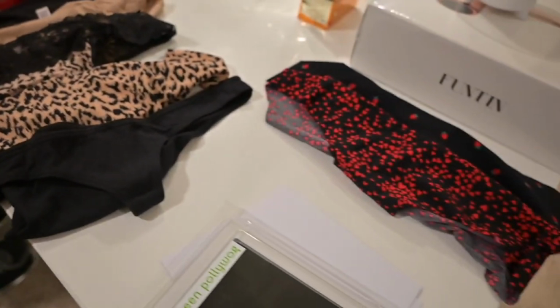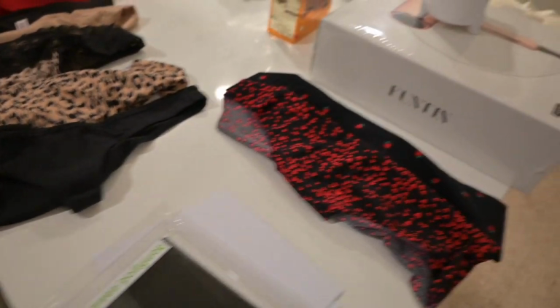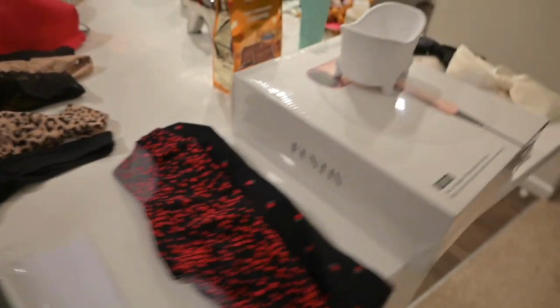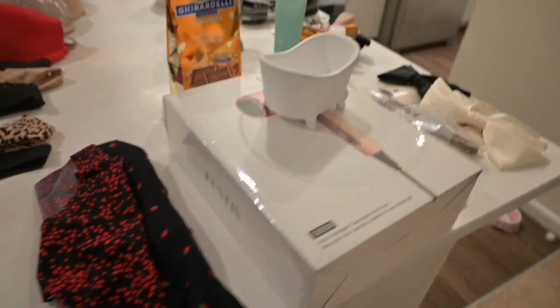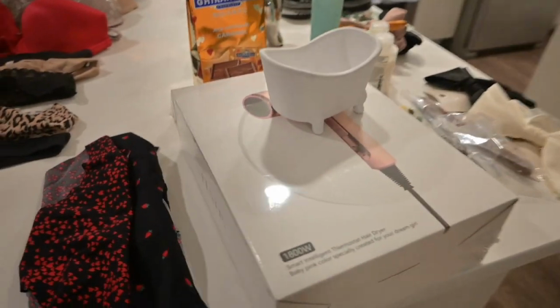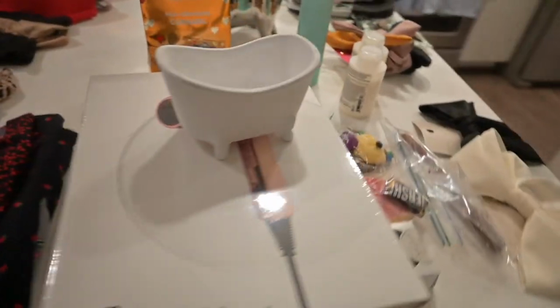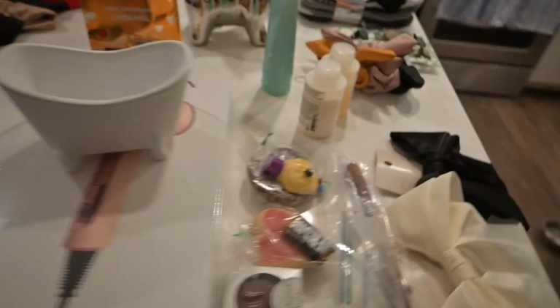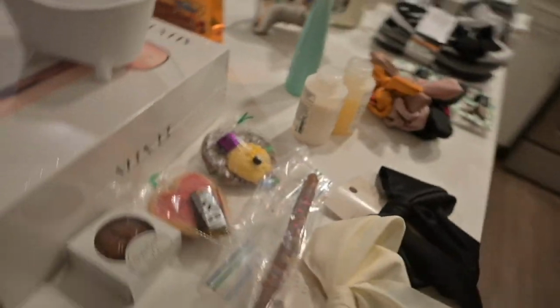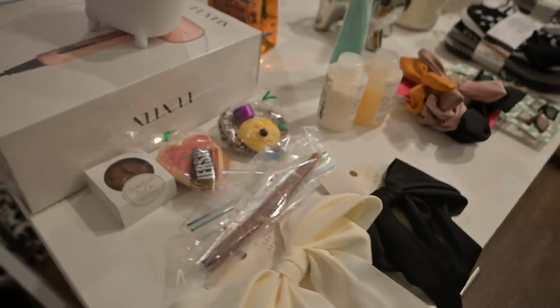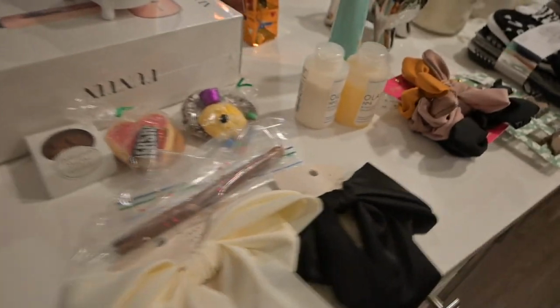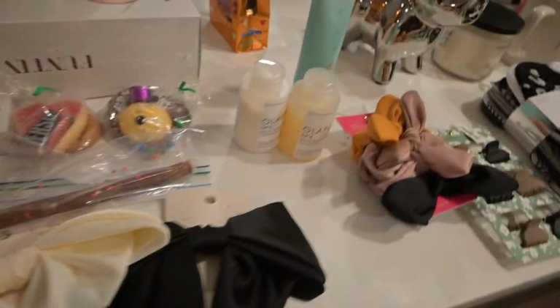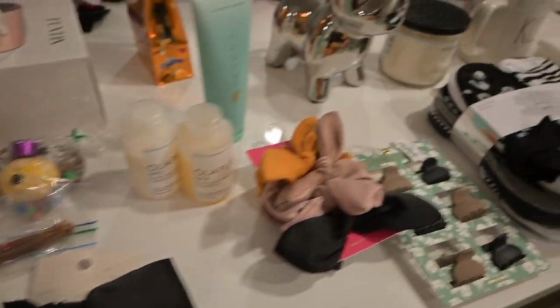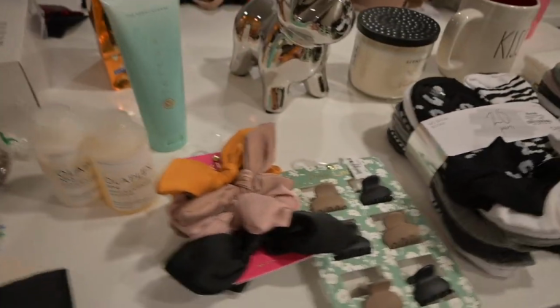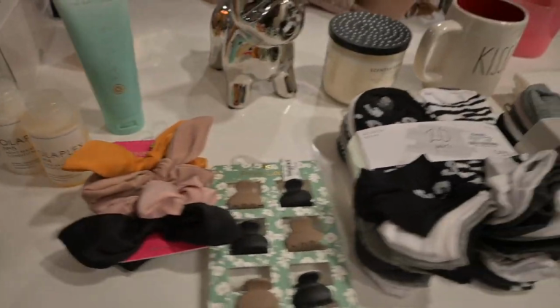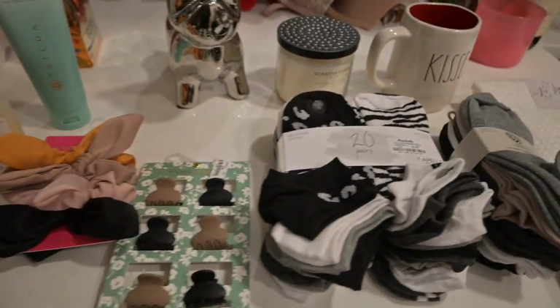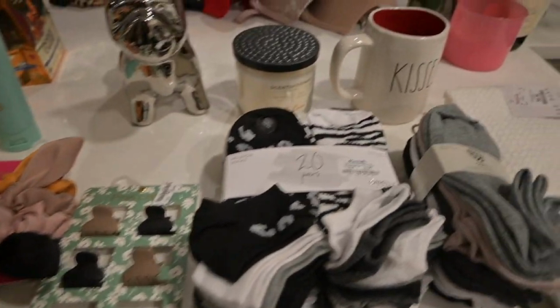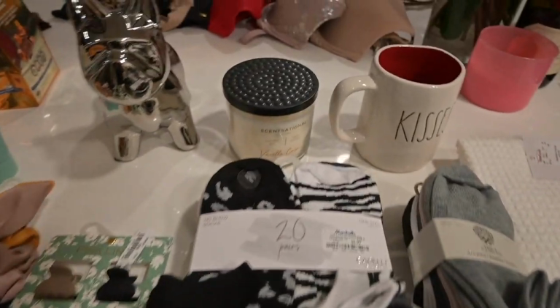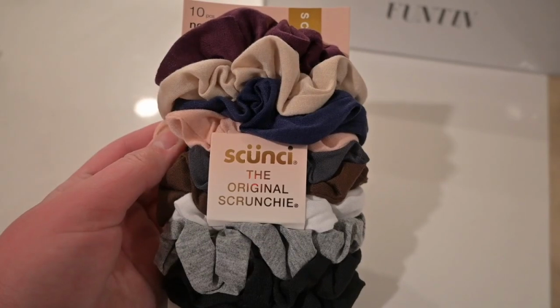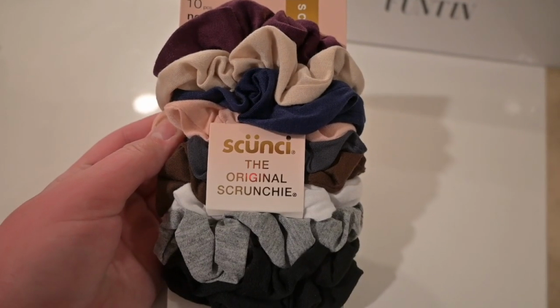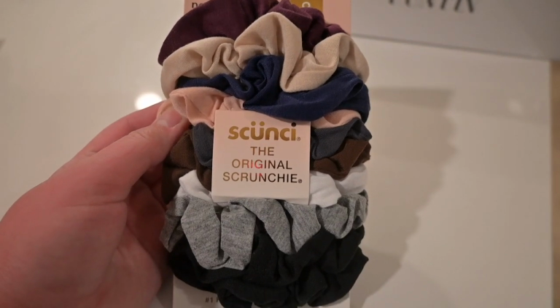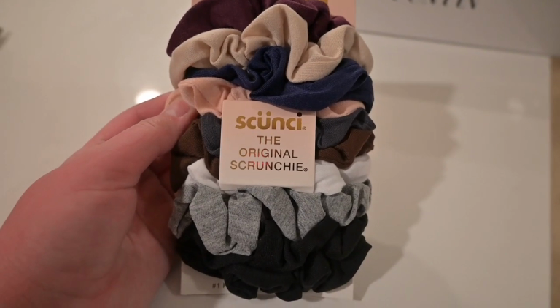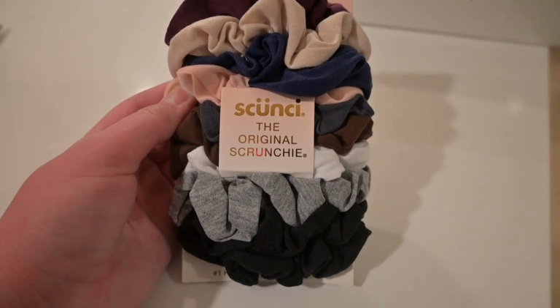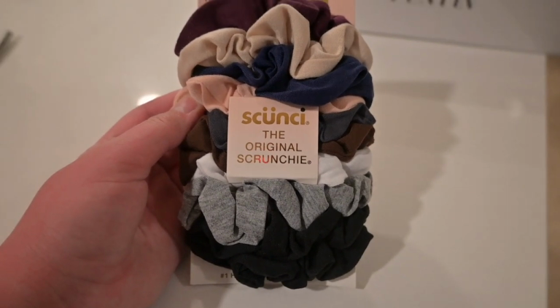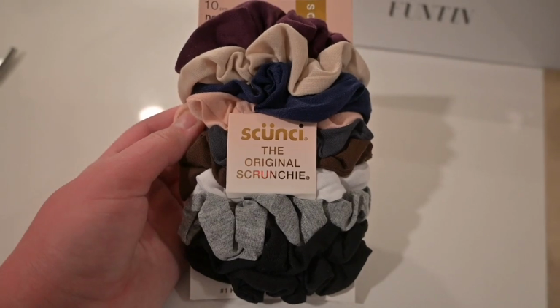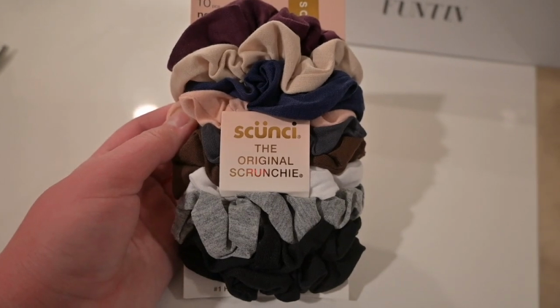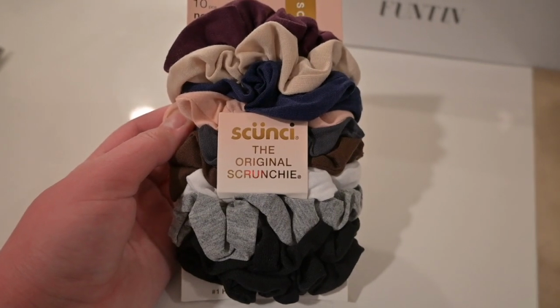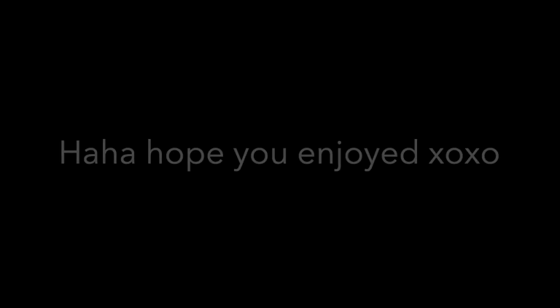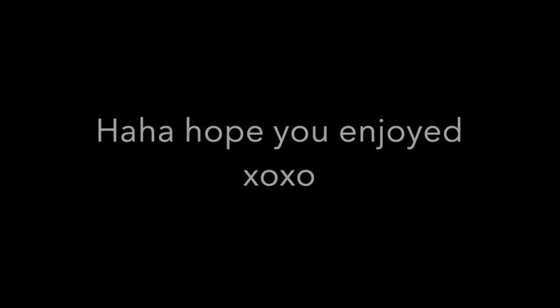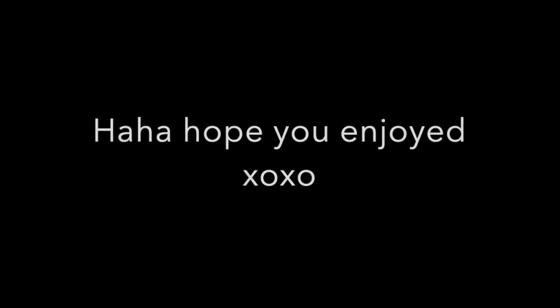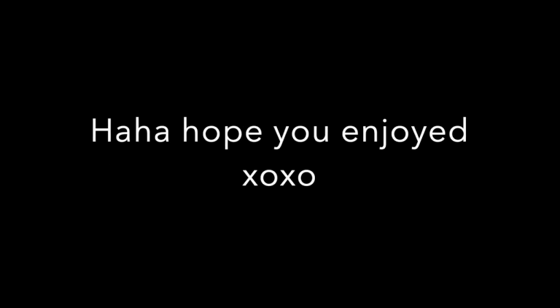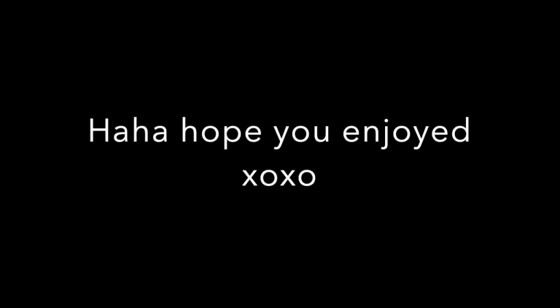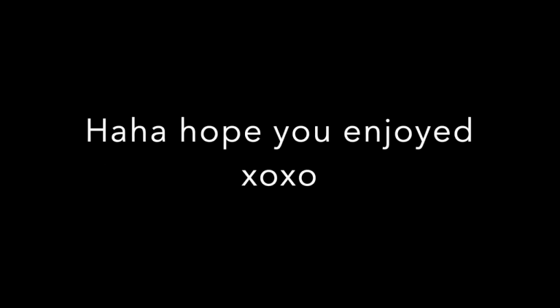That is all of that for stuff-wise. I also got more scrunchies. Thanks, guys!